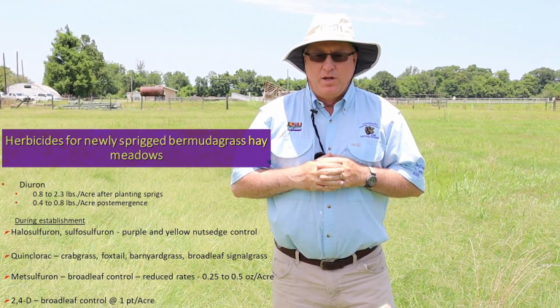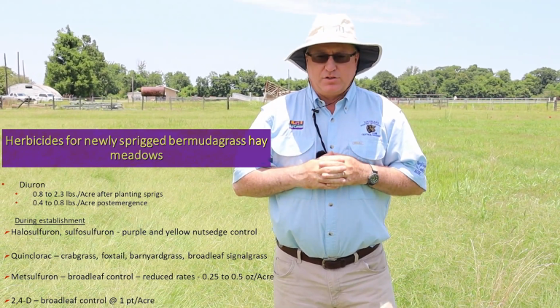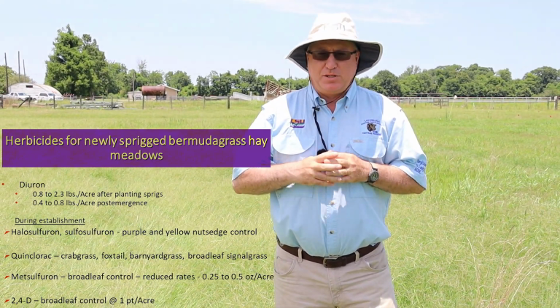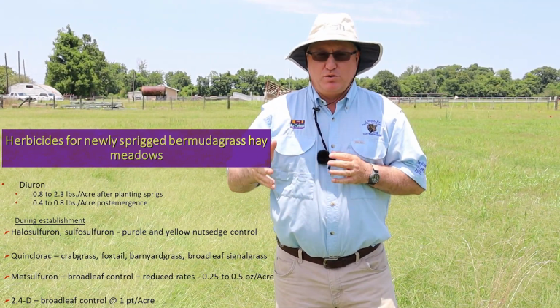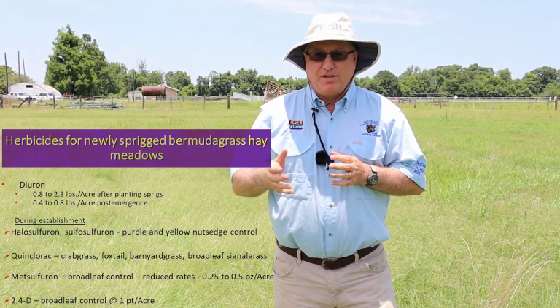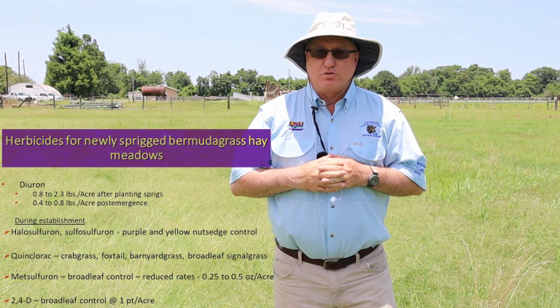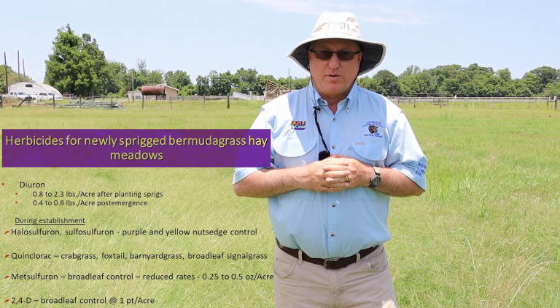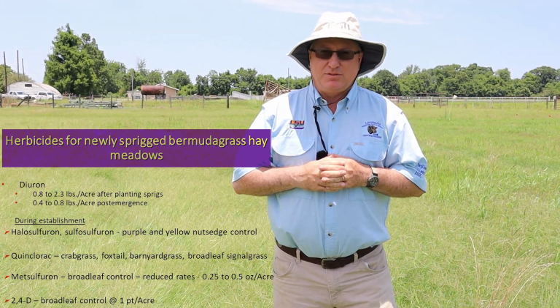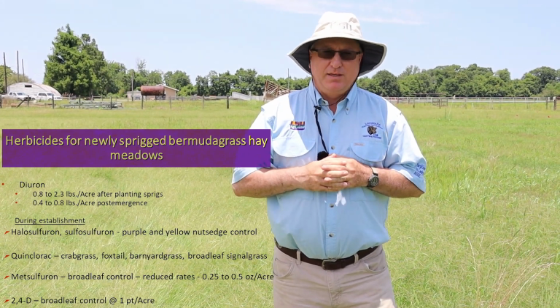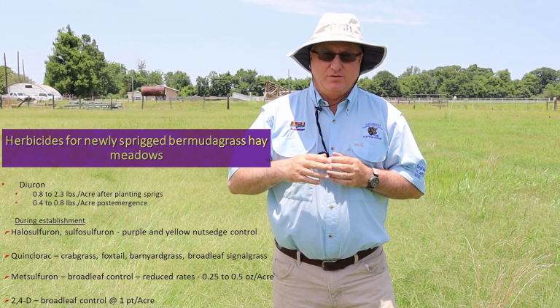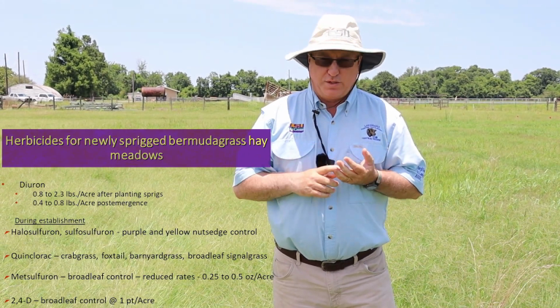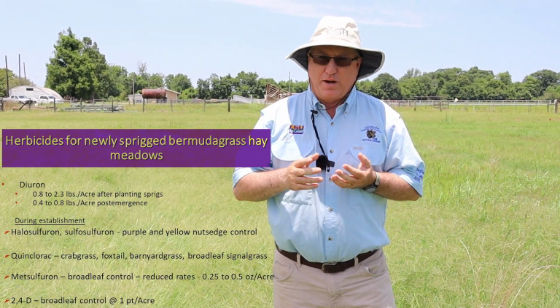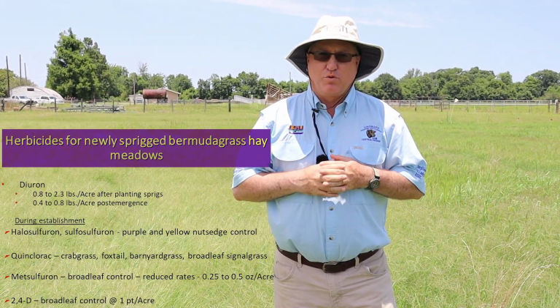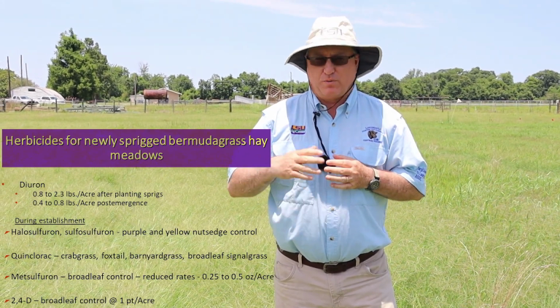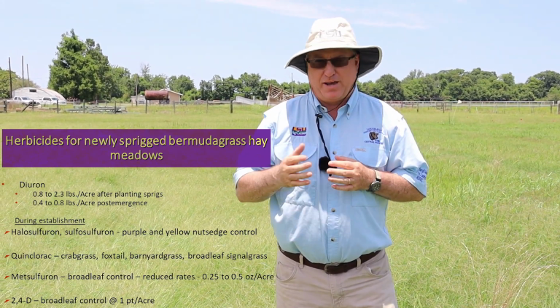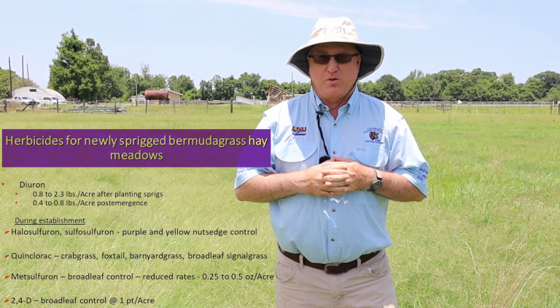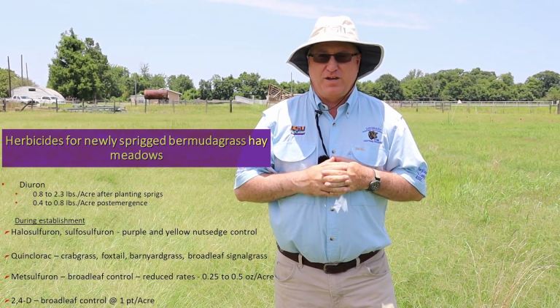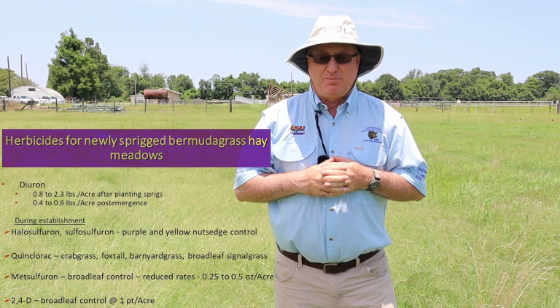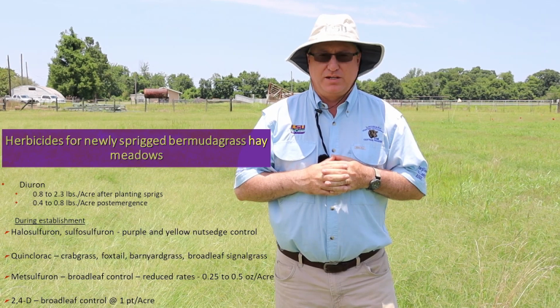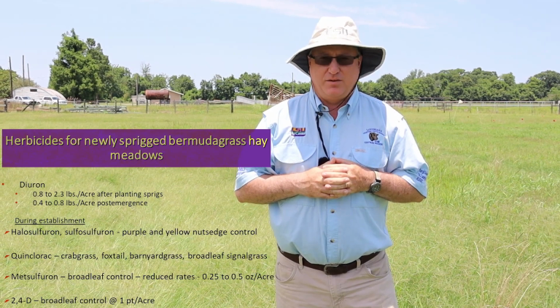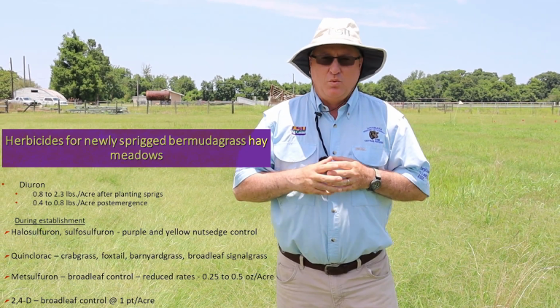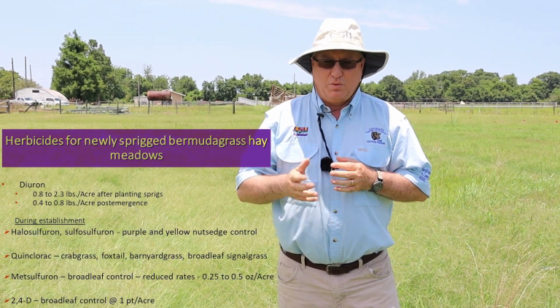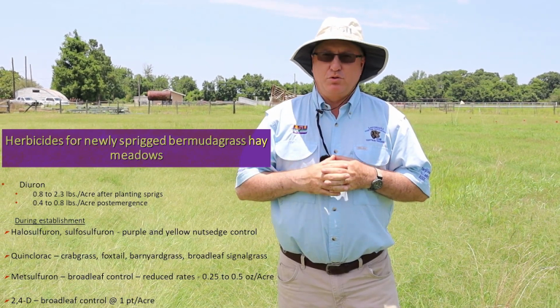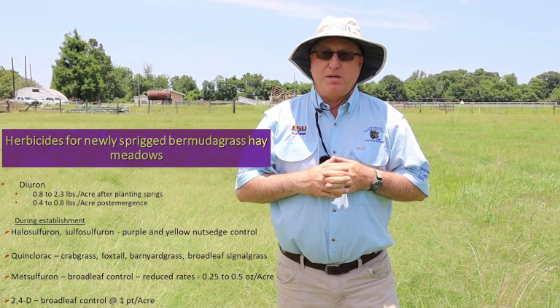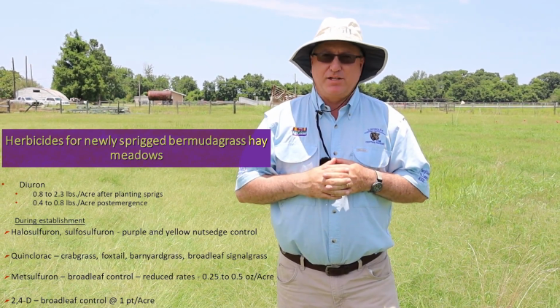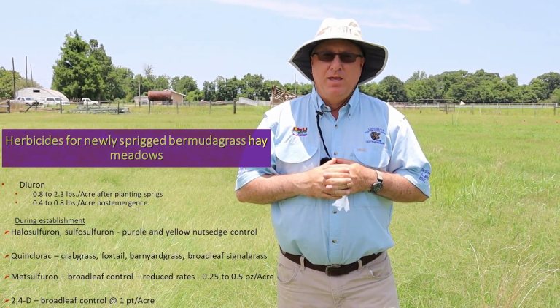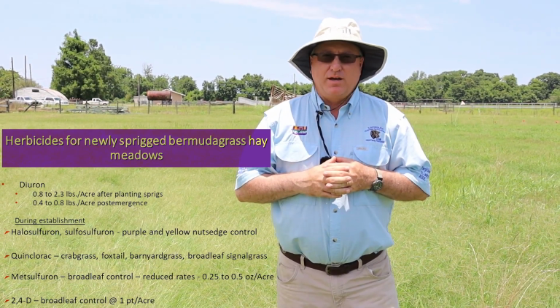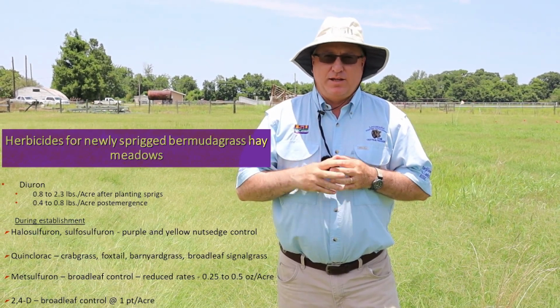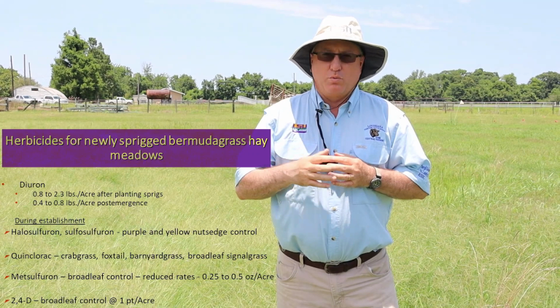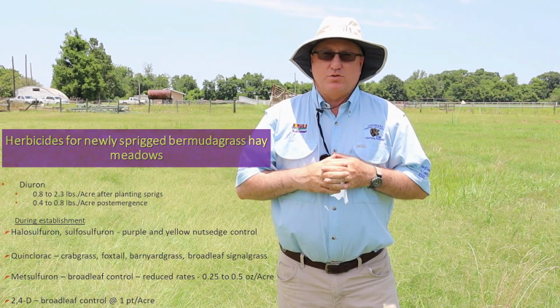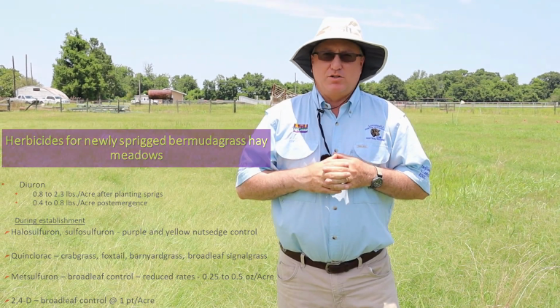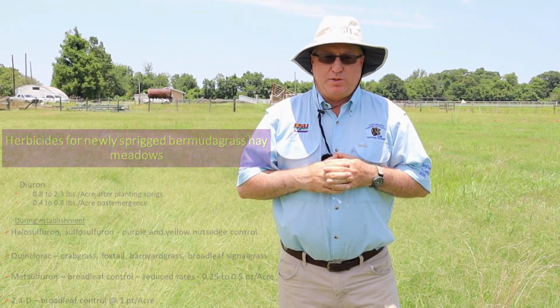So just some of the typical things you'll find. You'll also see broadleaves, and 2,4-D — low rates of 2,4-D around a pint or so — are pretty effective at keeping broadleaves down. We'll also use some MSM at lower rates to try to manage some of the weeds.